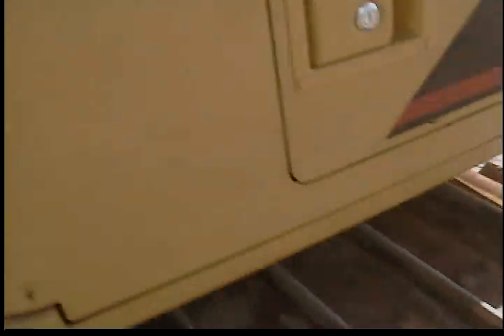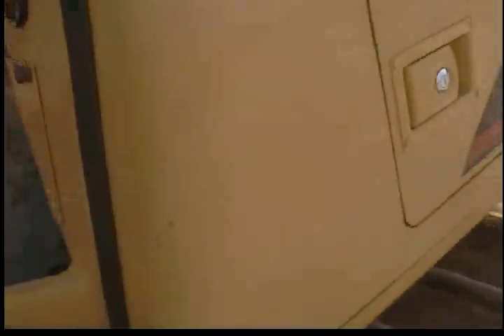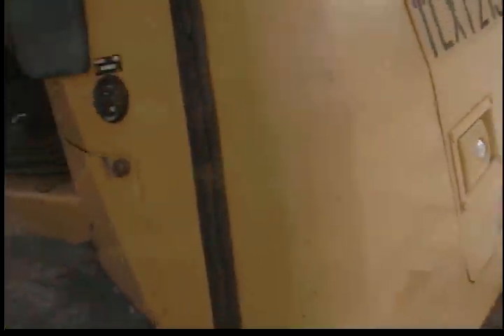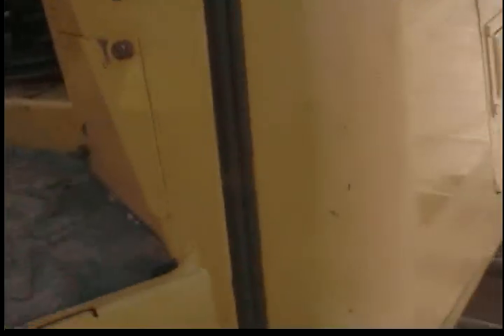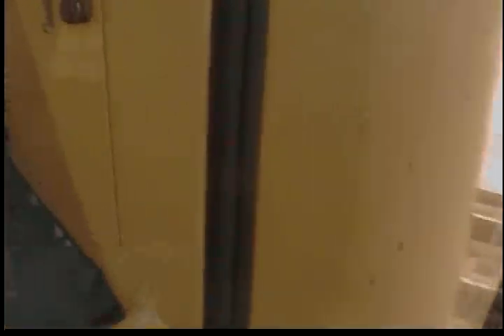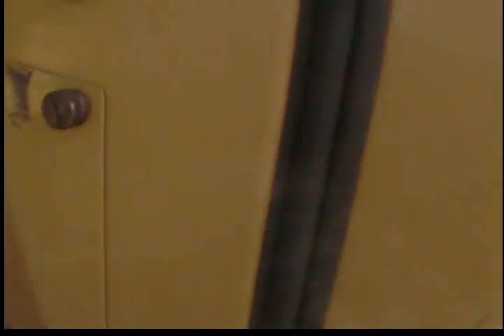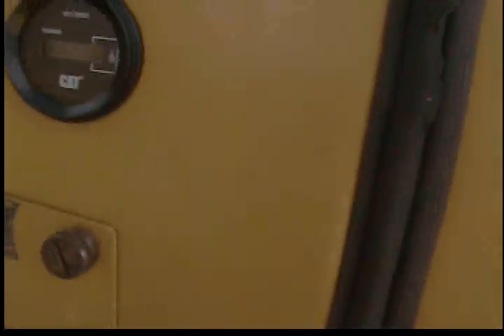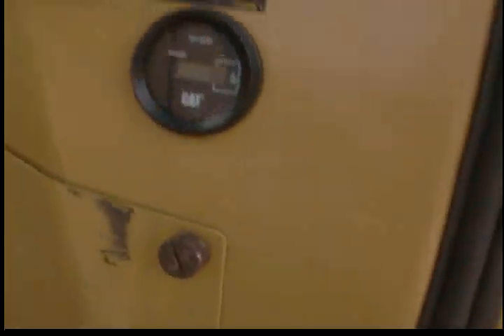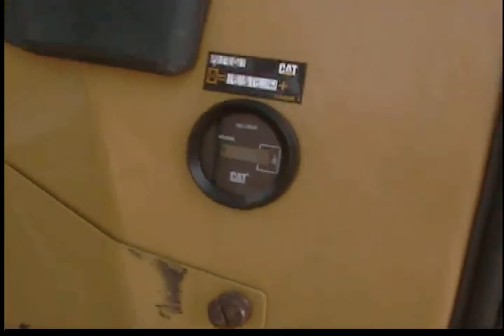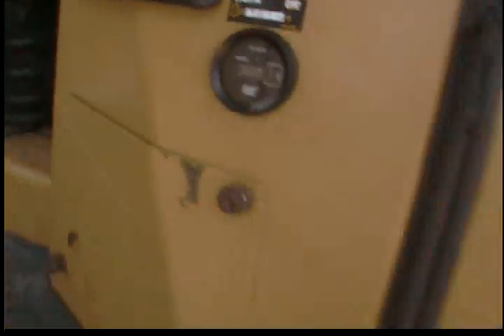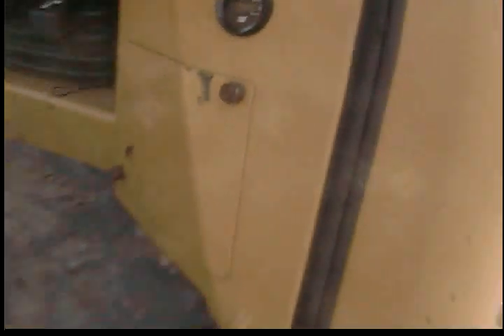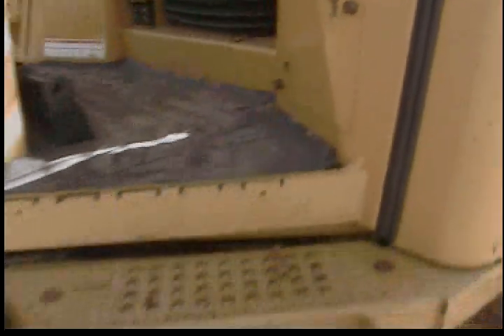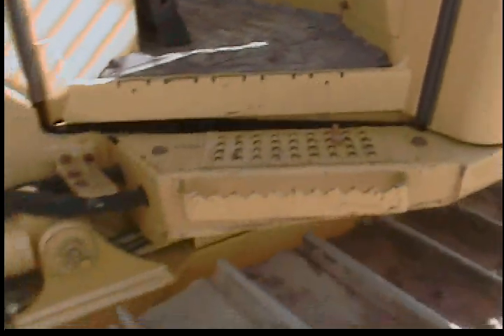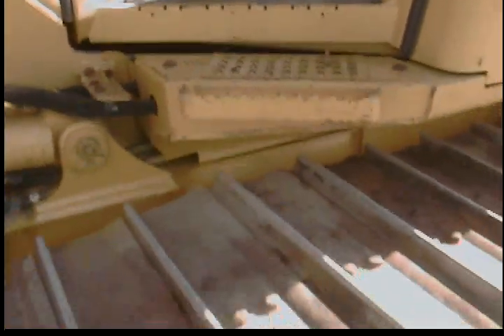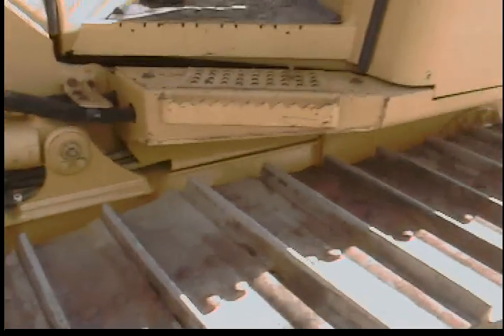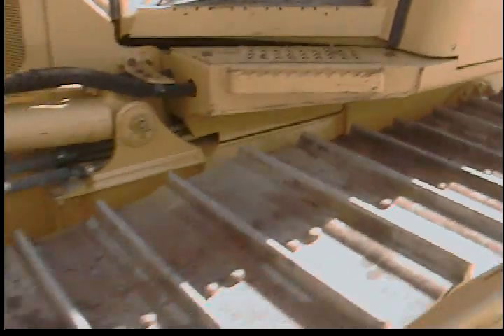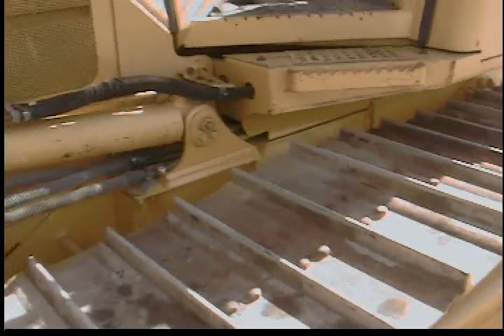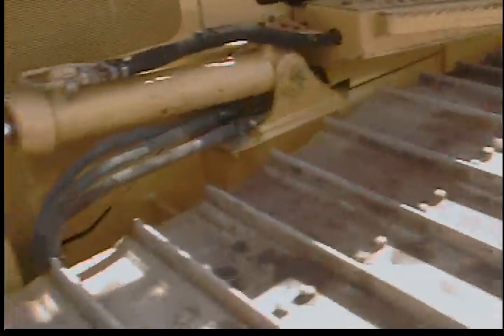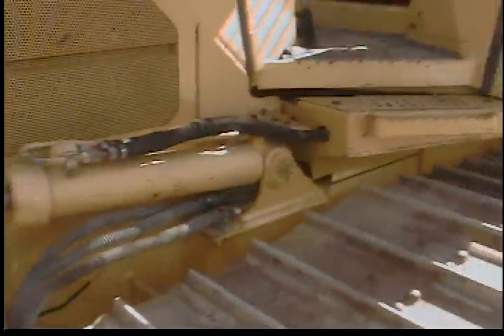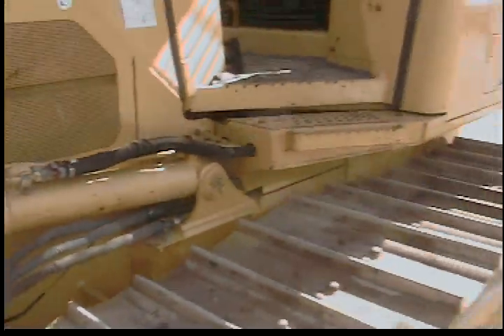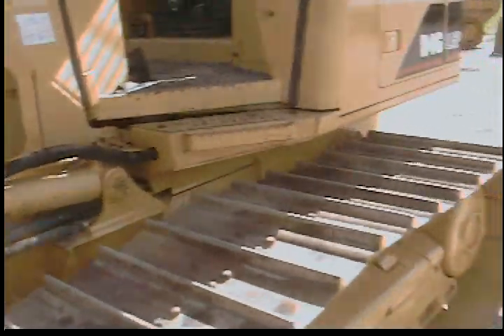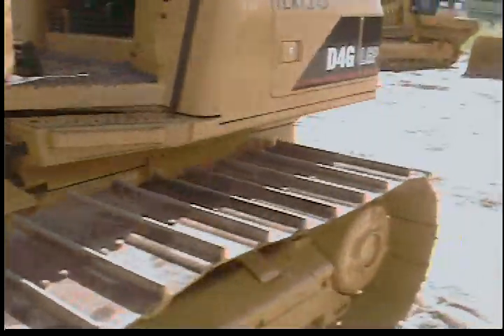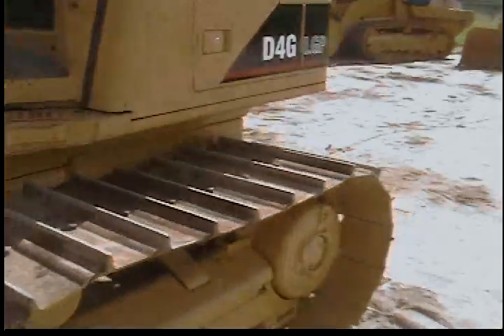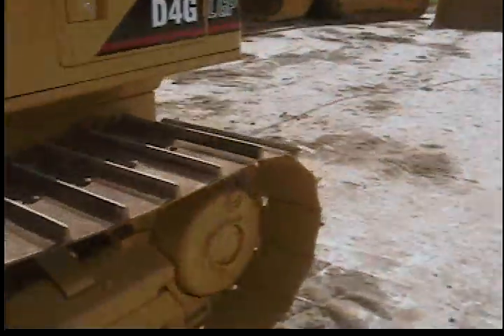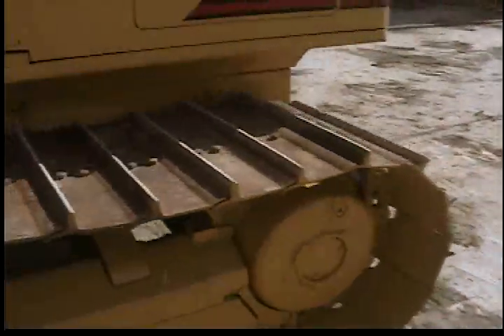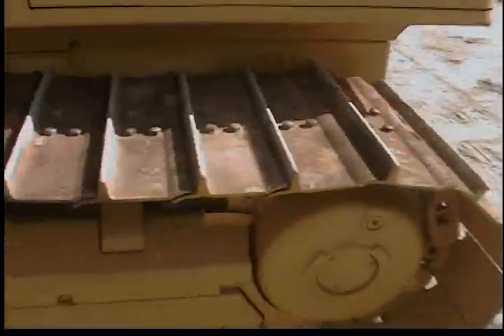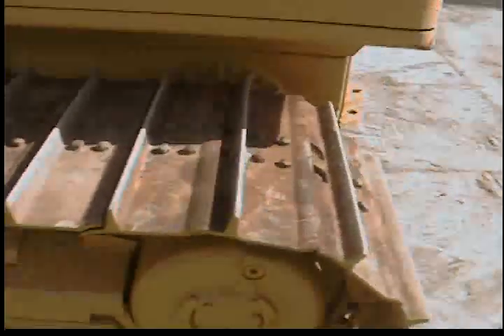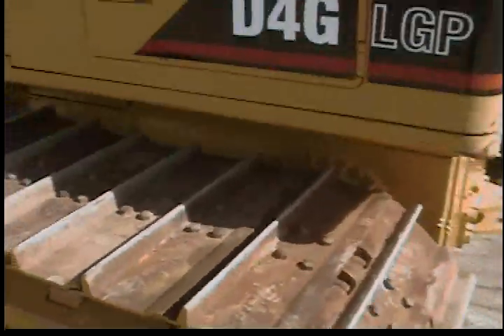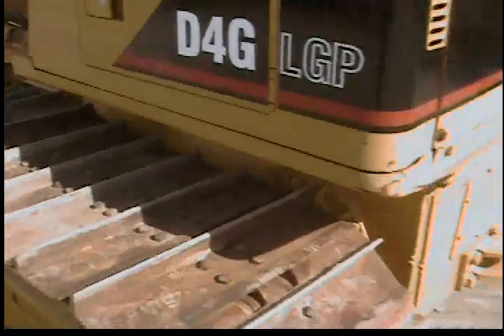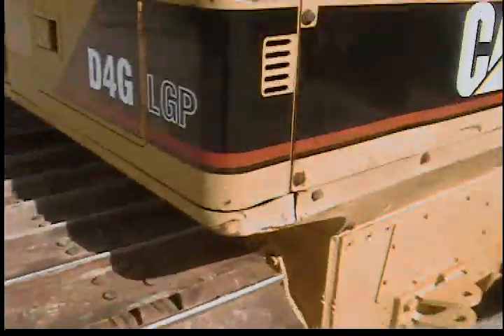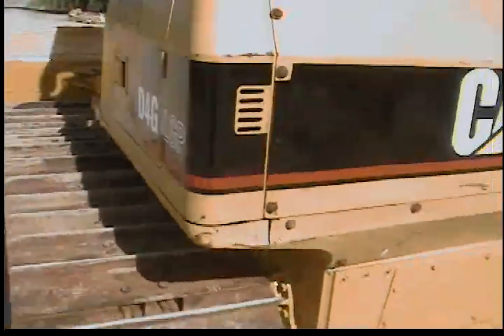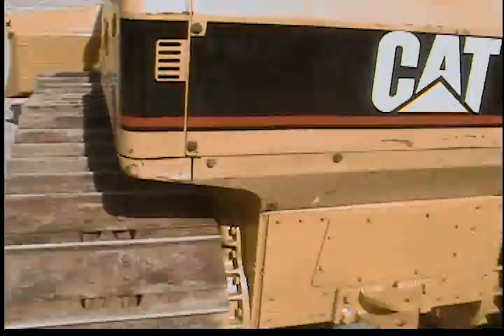This machine has 600 original hours on it, but the hour meter was replaced when there was a brand new engine that was put in this machine. It's got a new engine and an hour meter. Everything else on this machine is original.